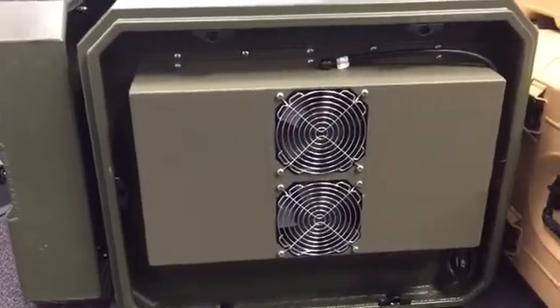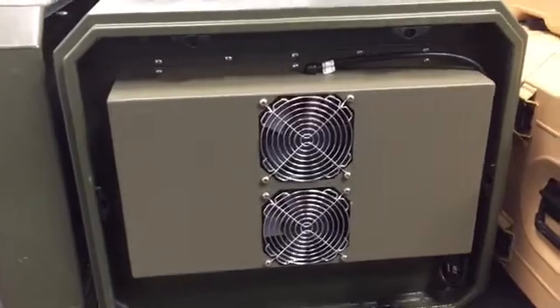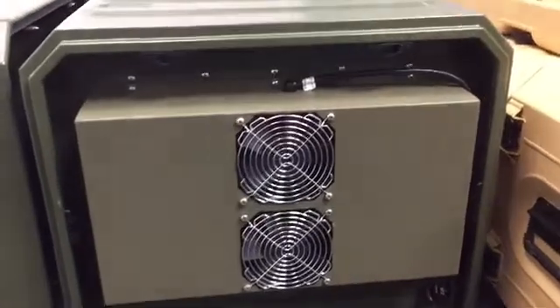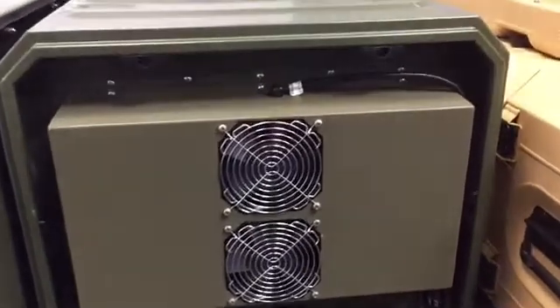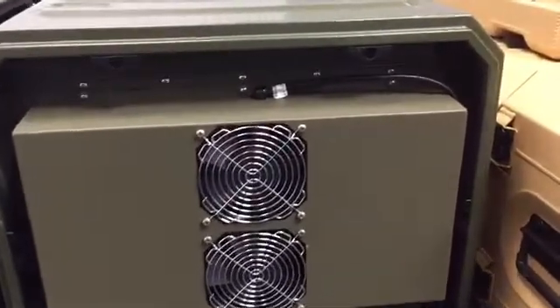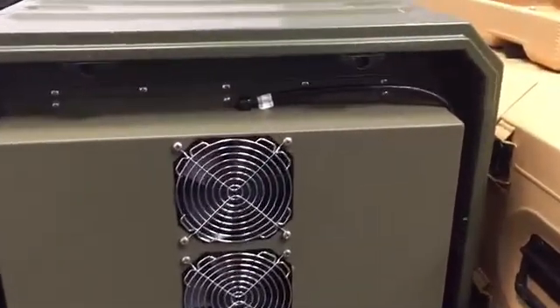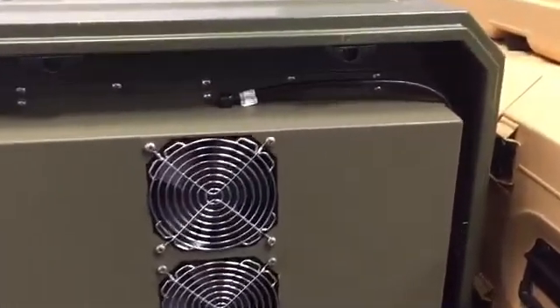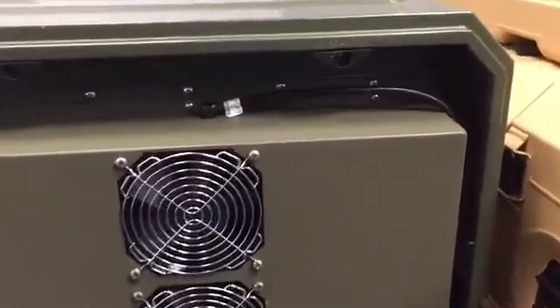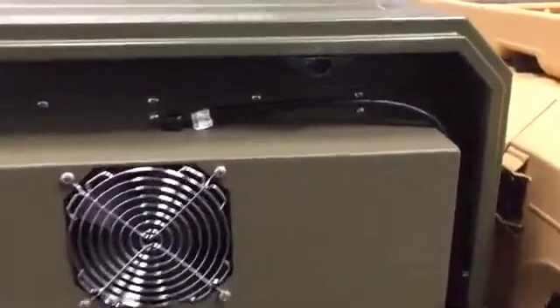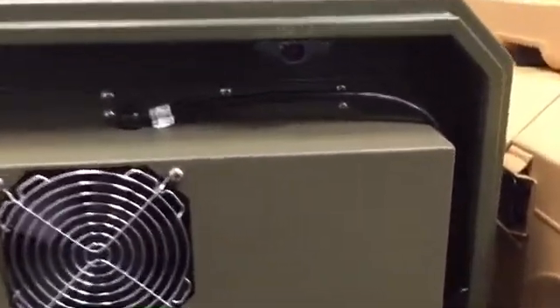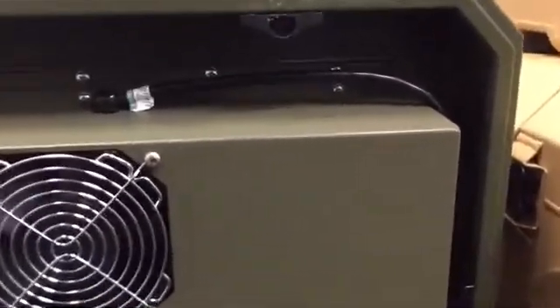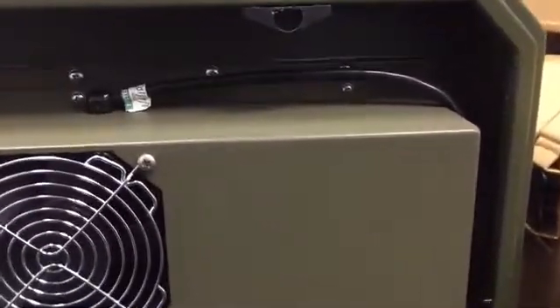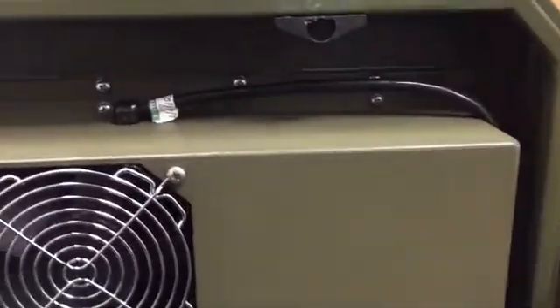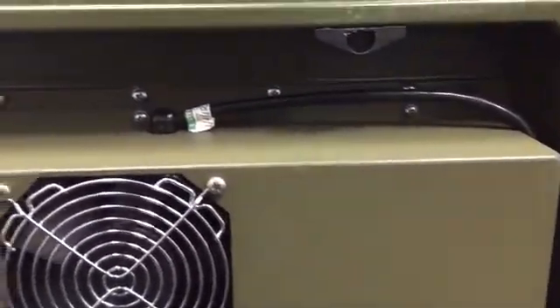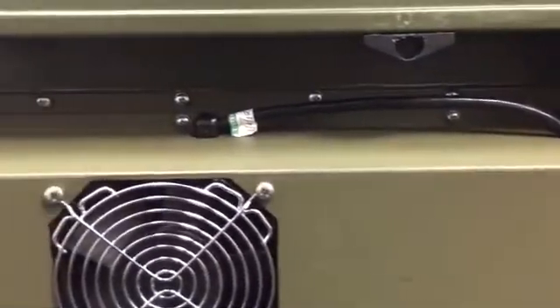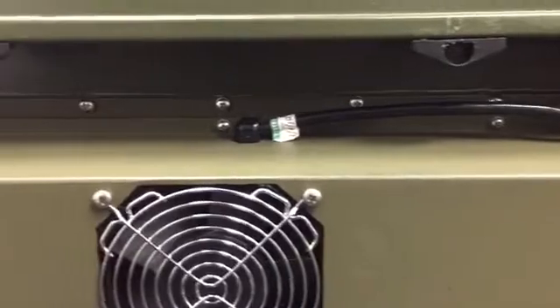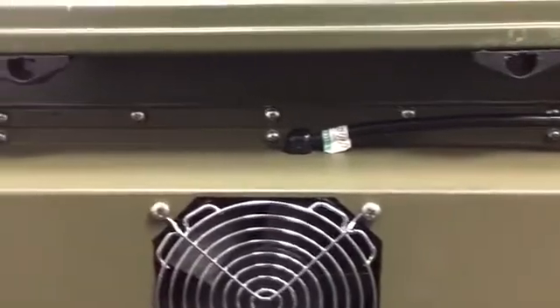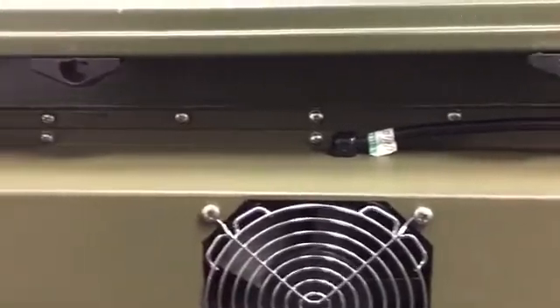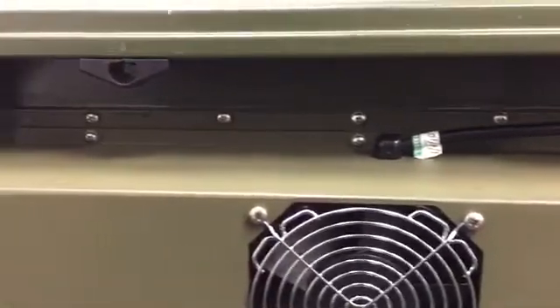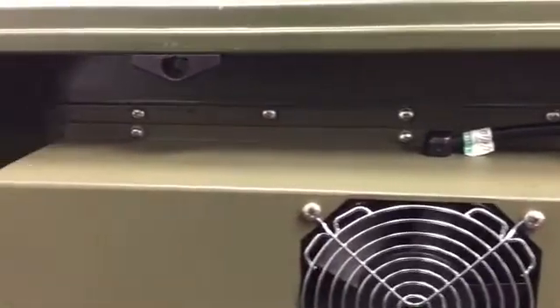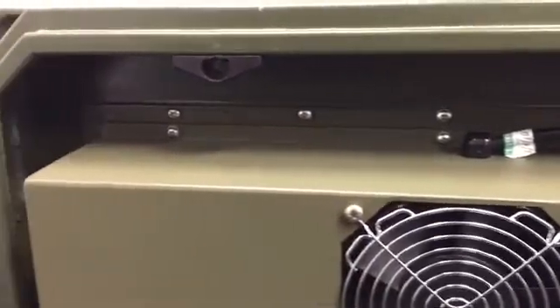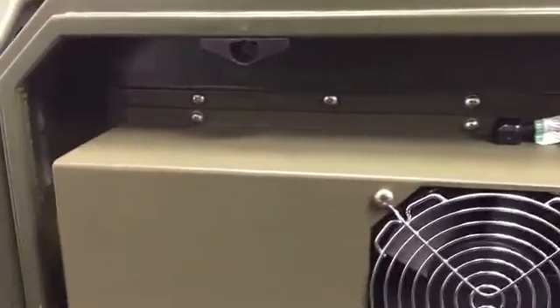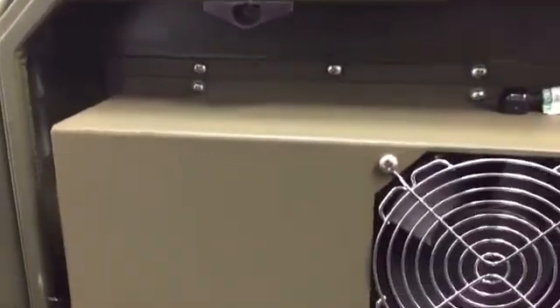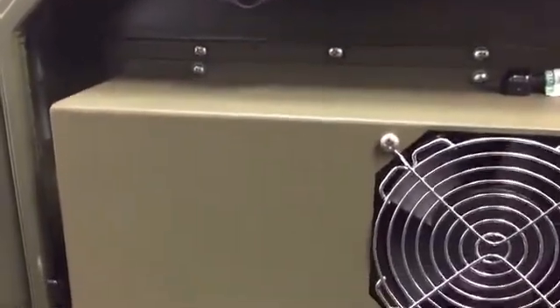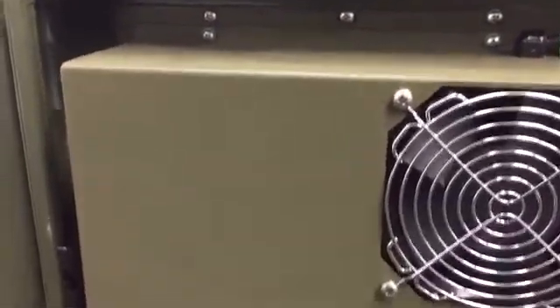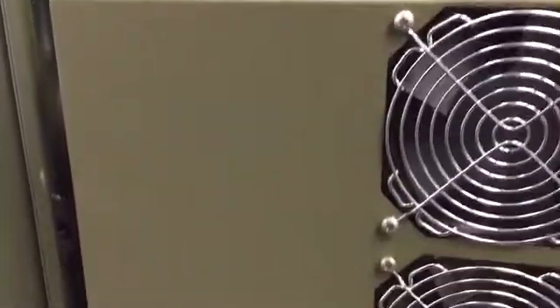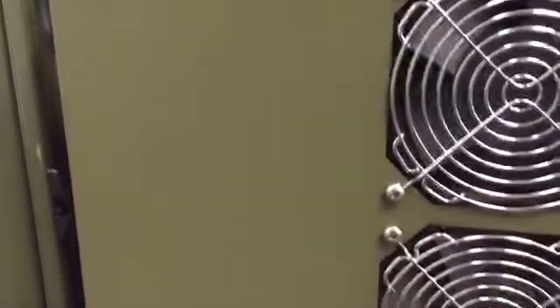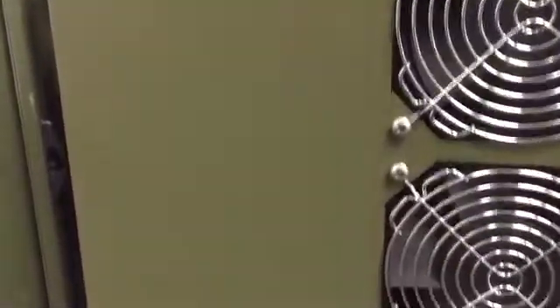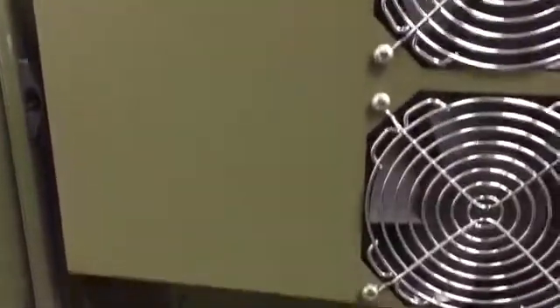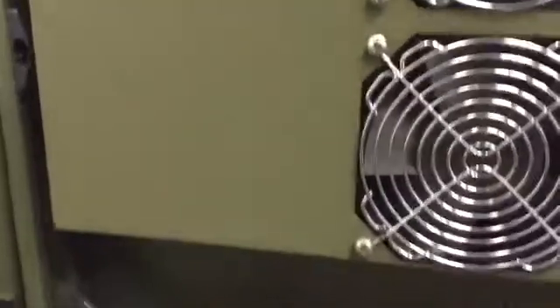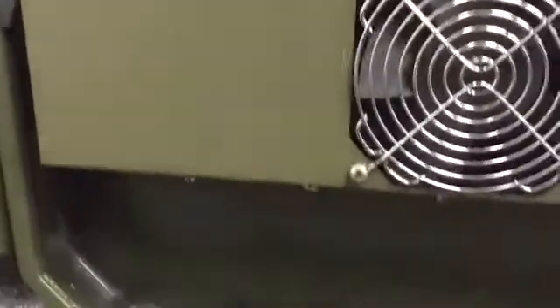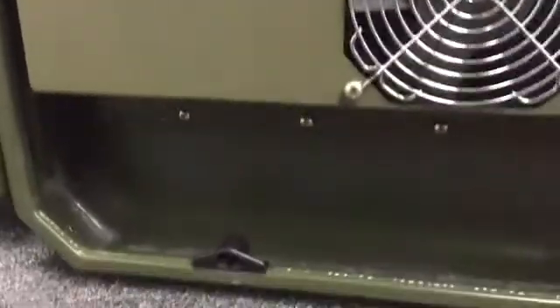The only drawback to this configuration is that it makes the rear of the equipment difficult to access in the field. The air conditioner or bulkhead plate would have to be completely removed to gain access to the rear of the equipment.